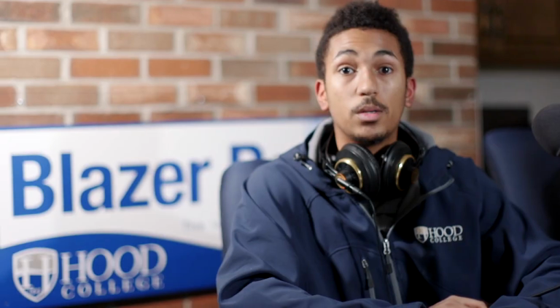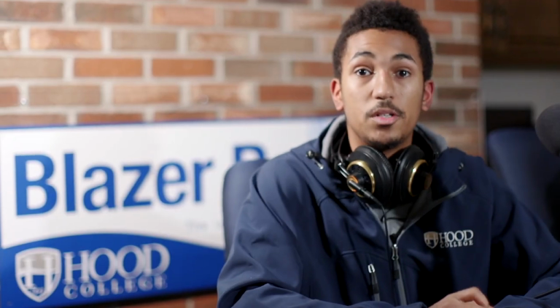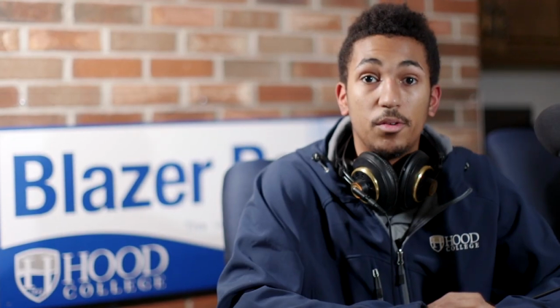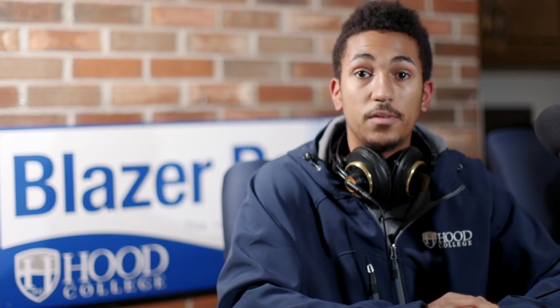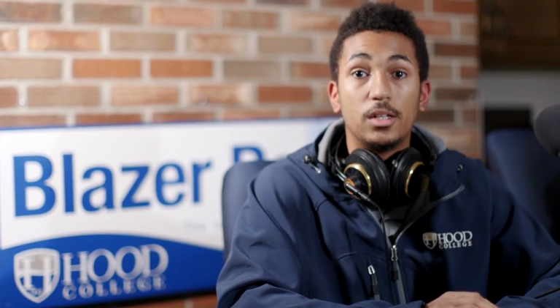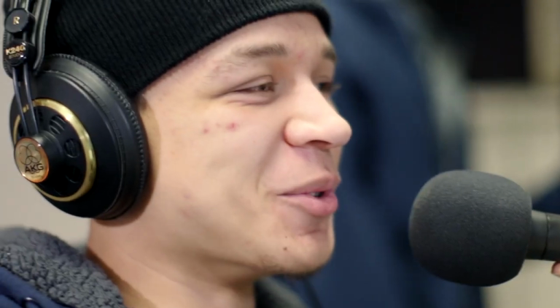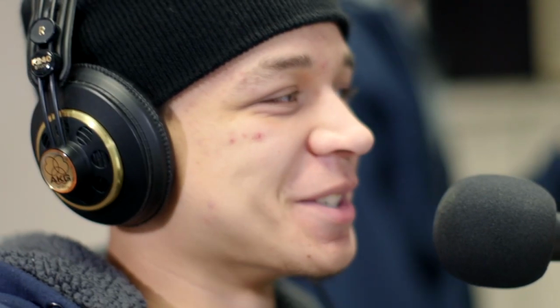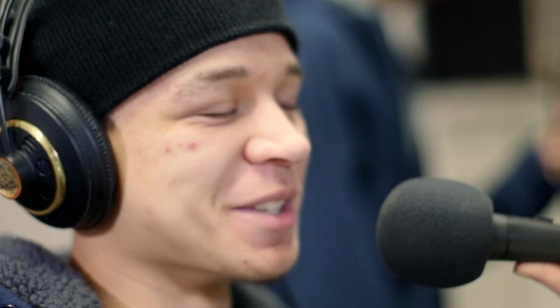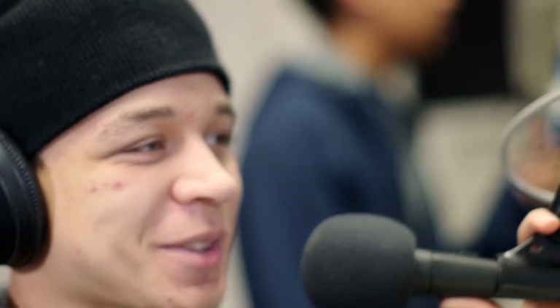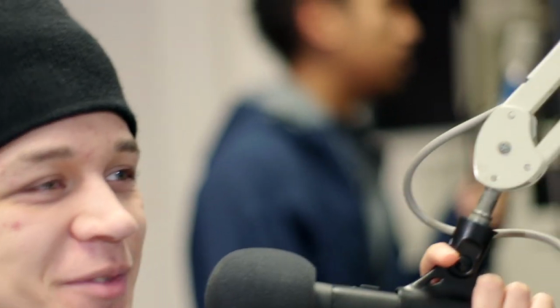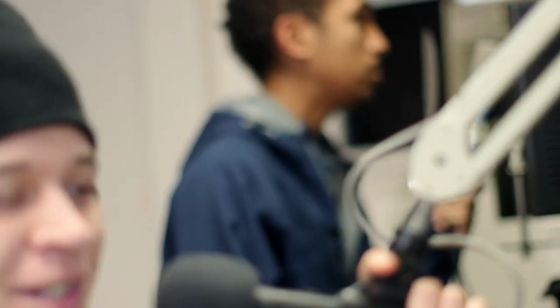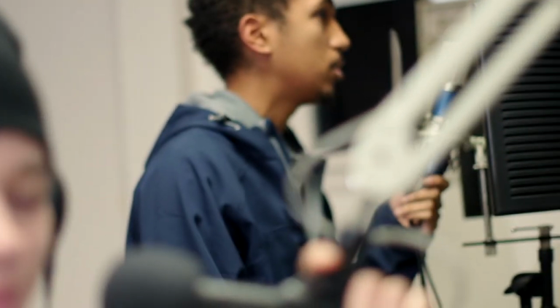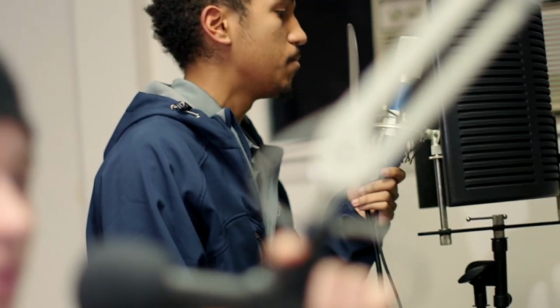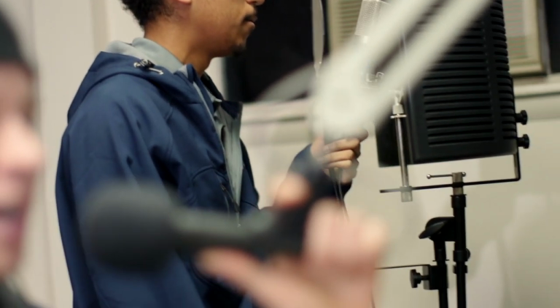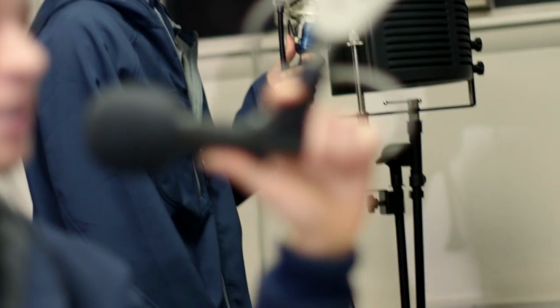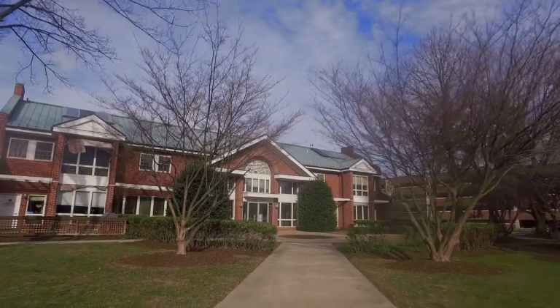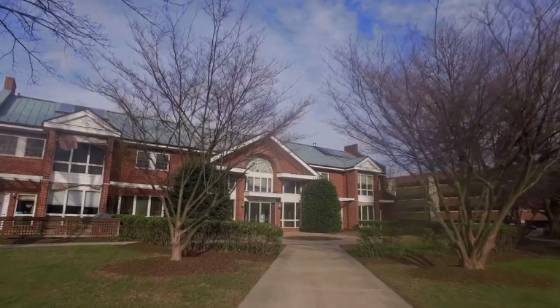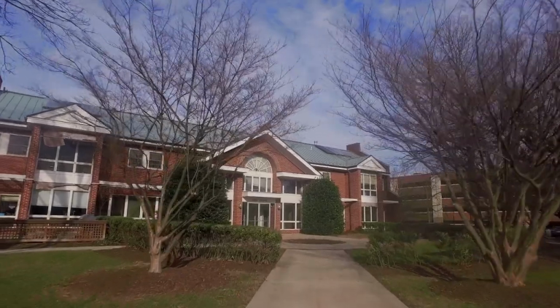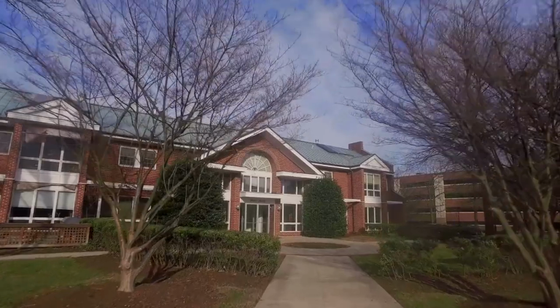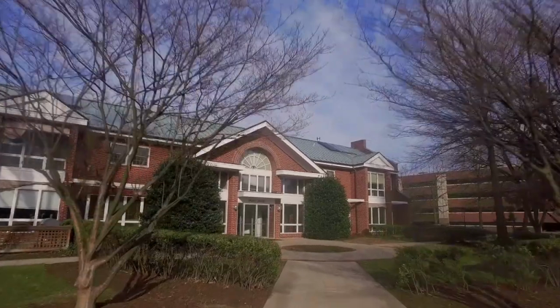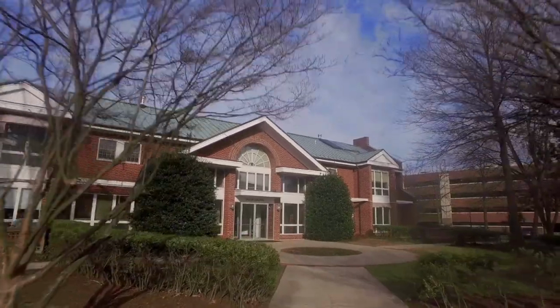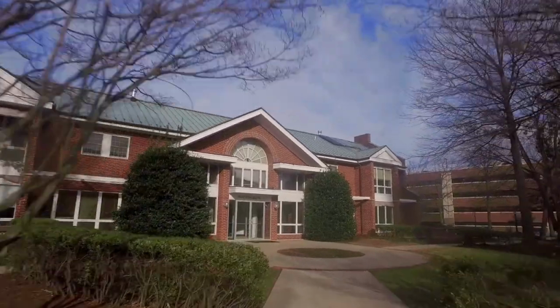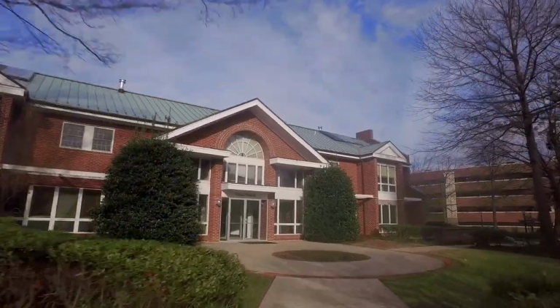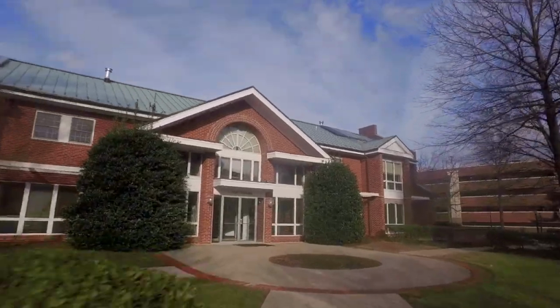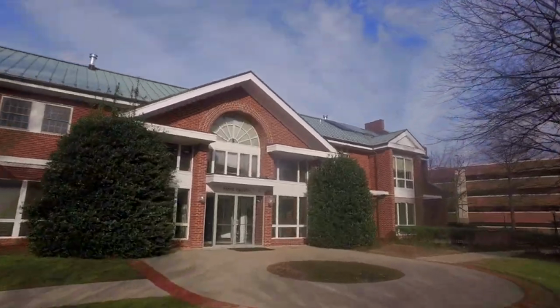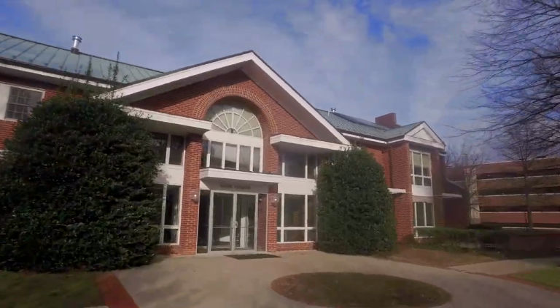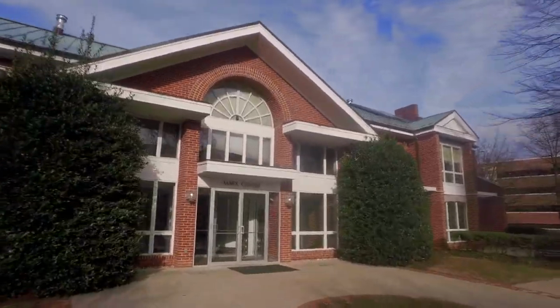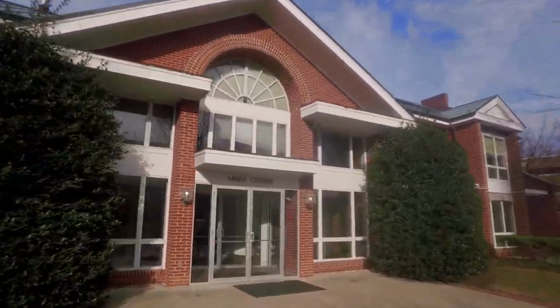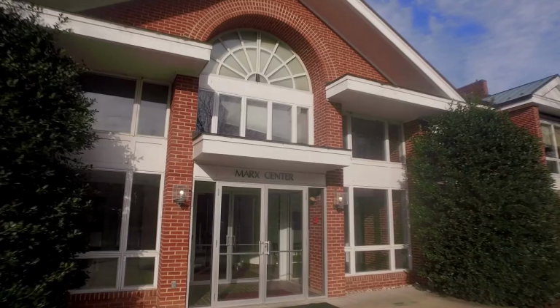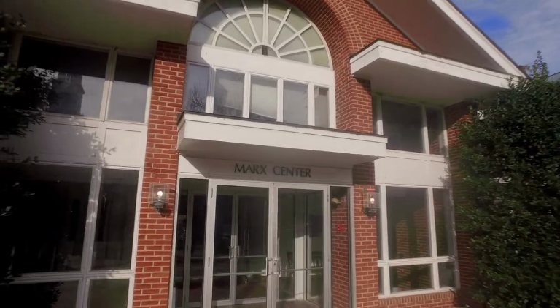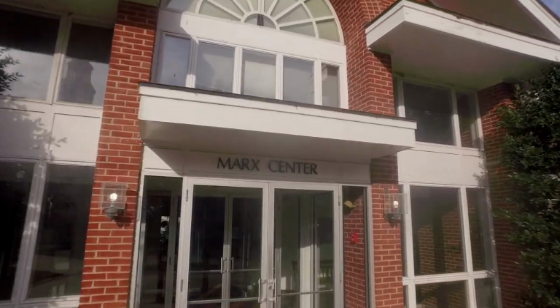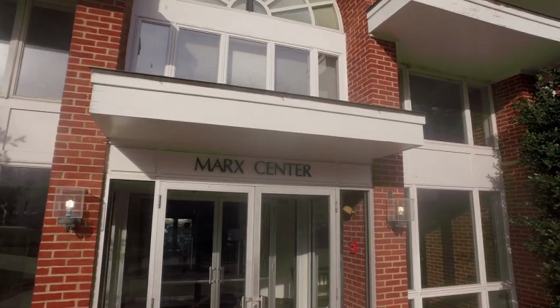Welcome to Blazer Radio, the voice of Hood College, which gives students the opportunity to experience a hands-on studio environment. The Mark Center is home to the honors program, offering optional housing for honors students, as well as a common area where a variety of events are held.